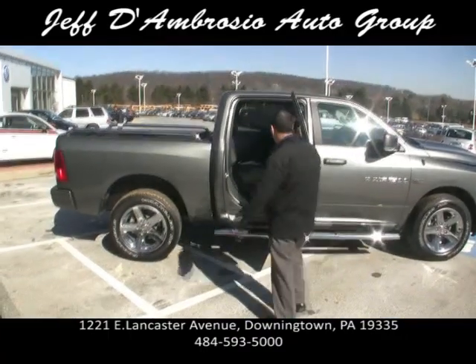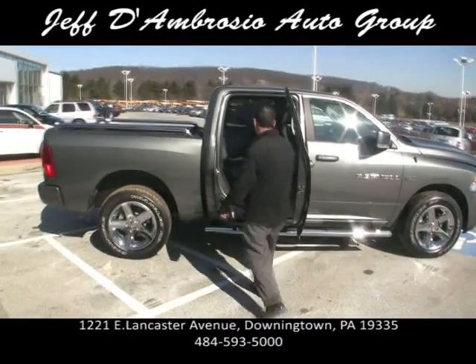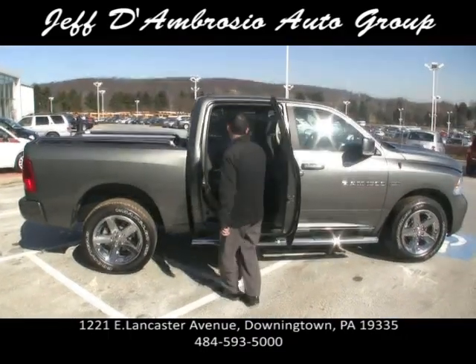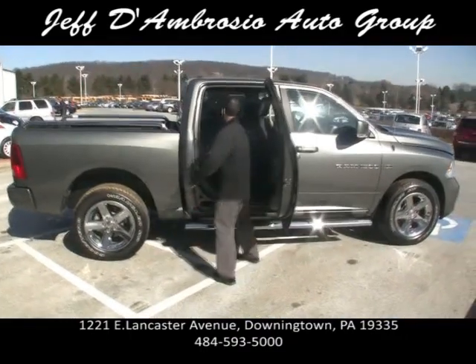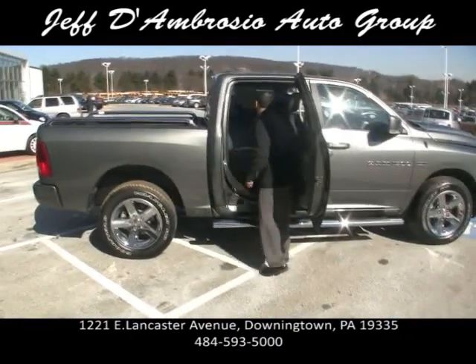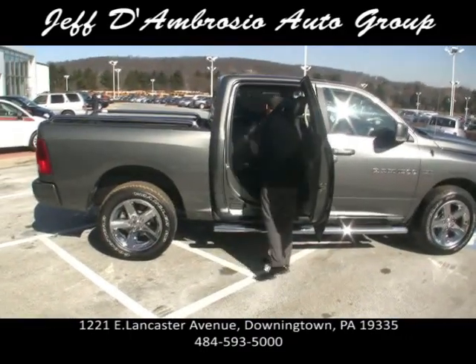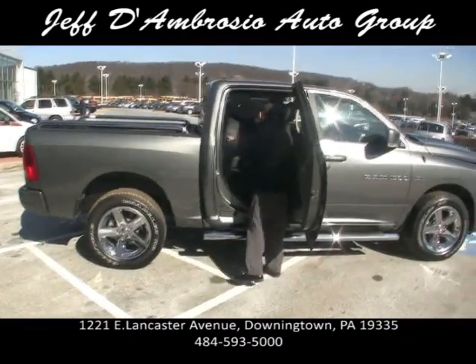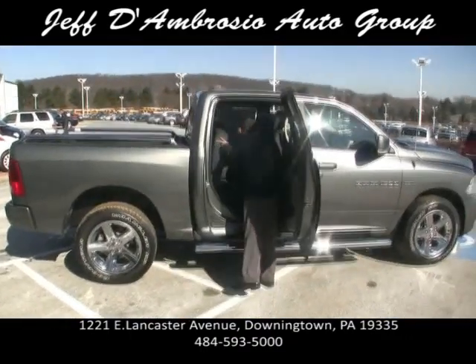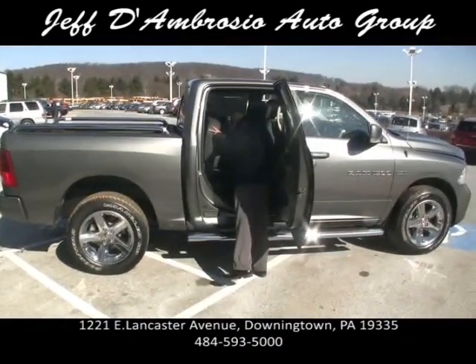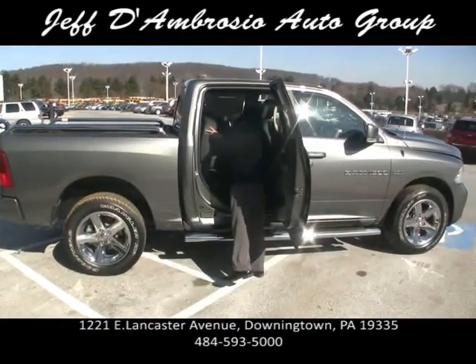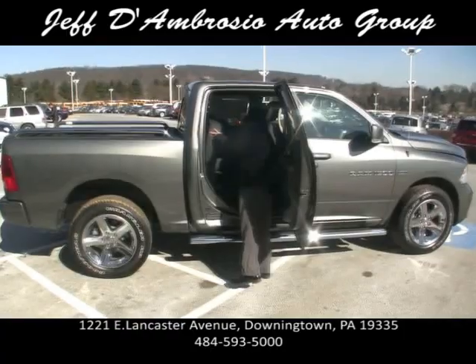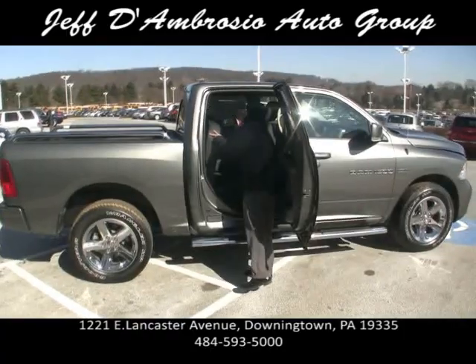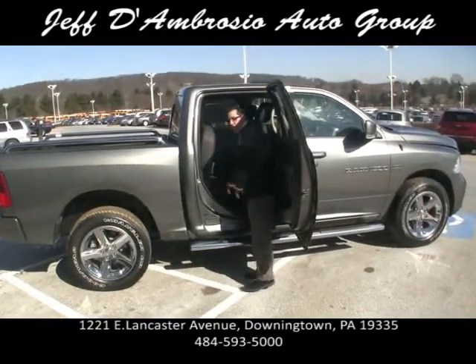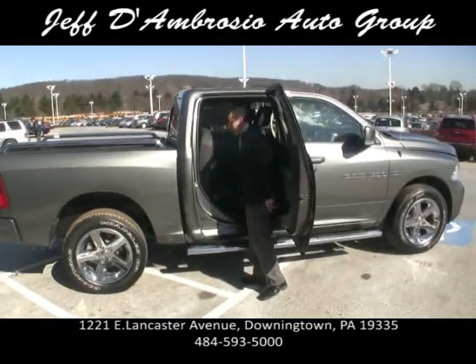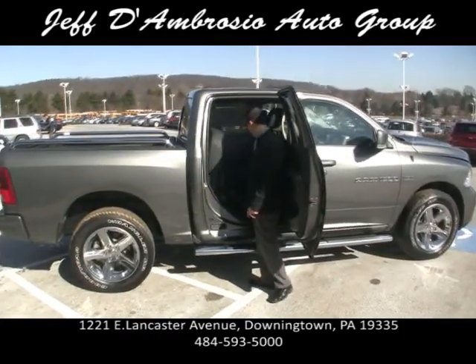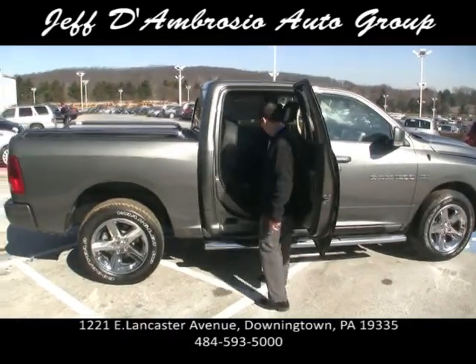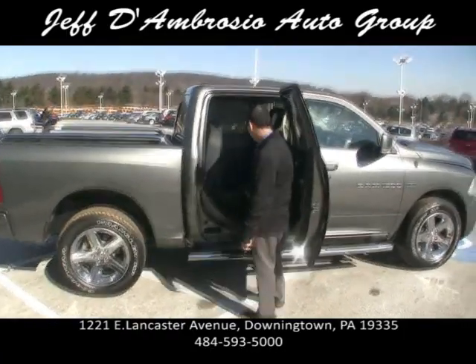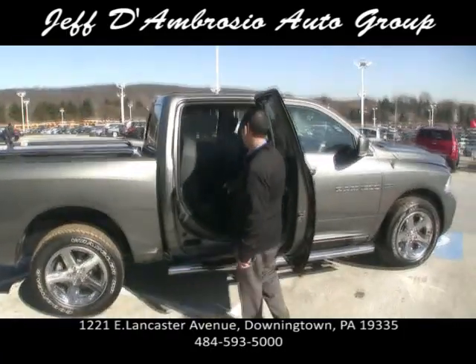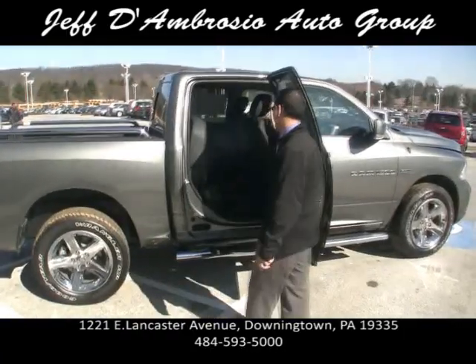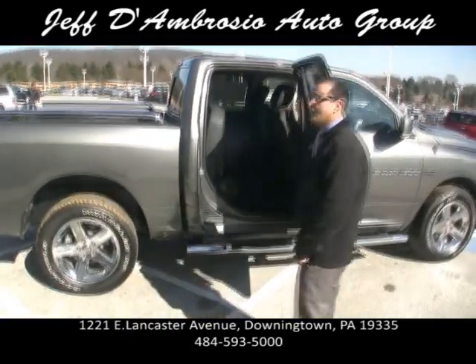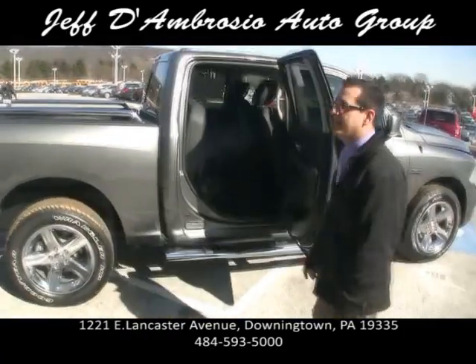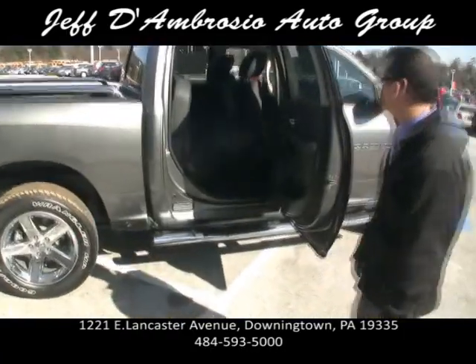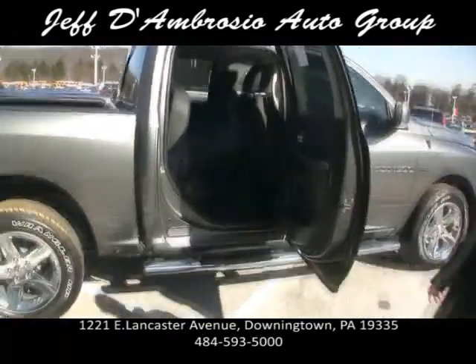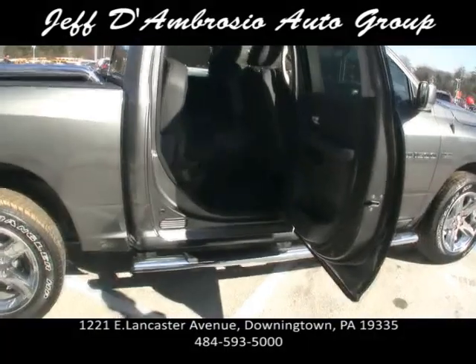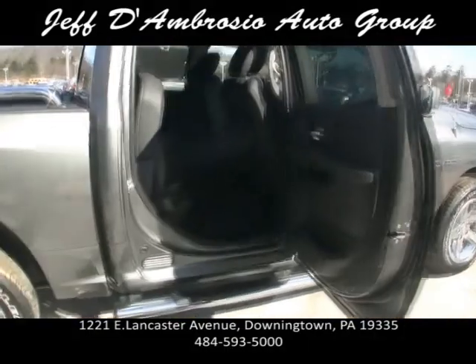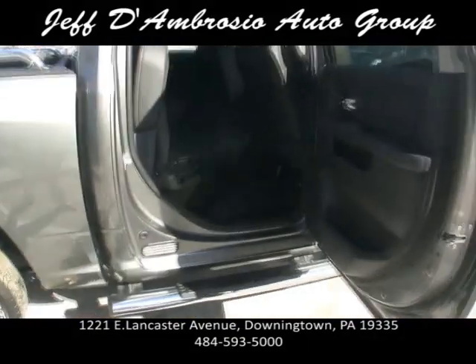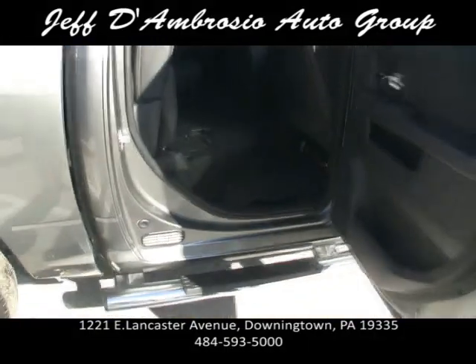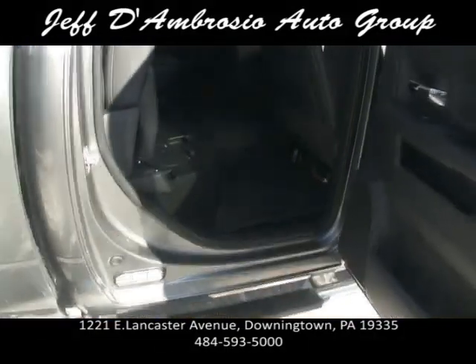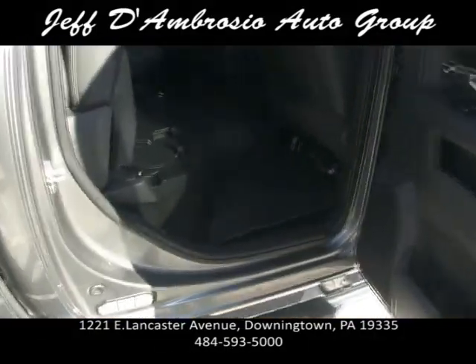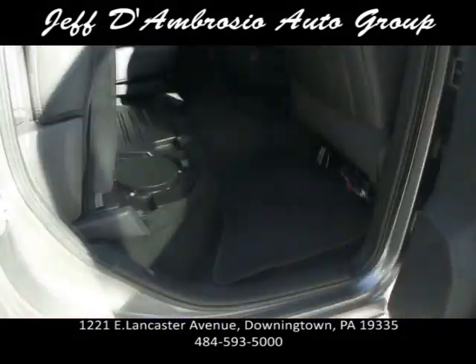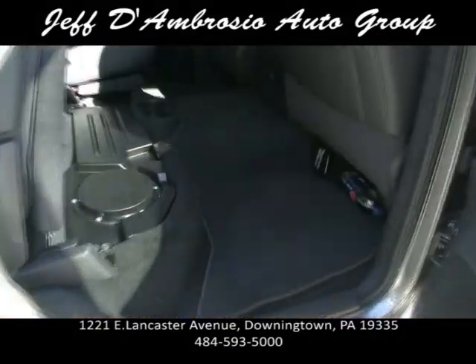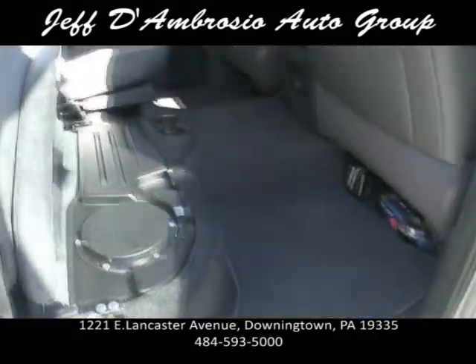The seats have storage inside — cargo right here. Oh, there's a subwoofer underneath there. I didn't even see that. A little 10-inch subwoofer. This must have the Alpine stereo system in it.